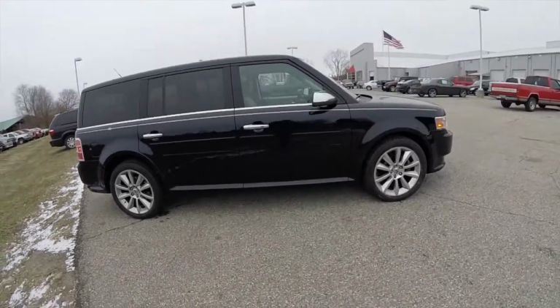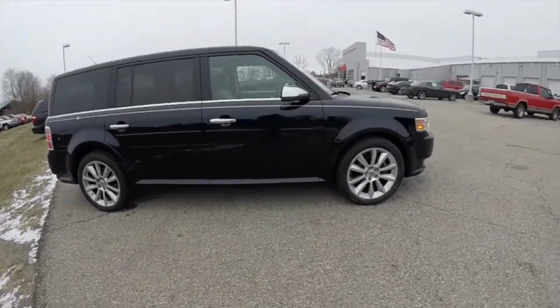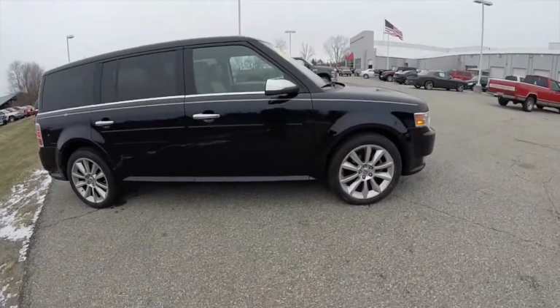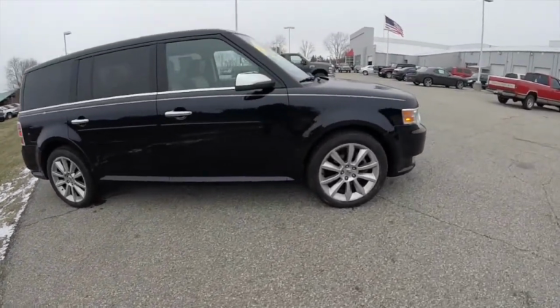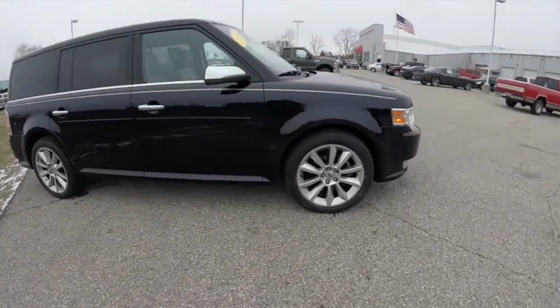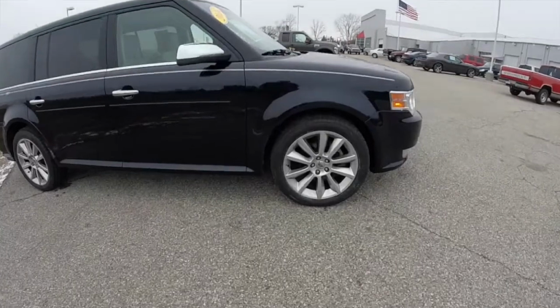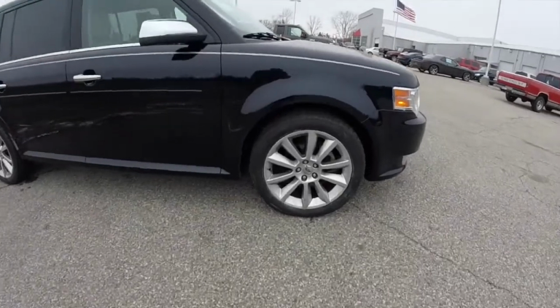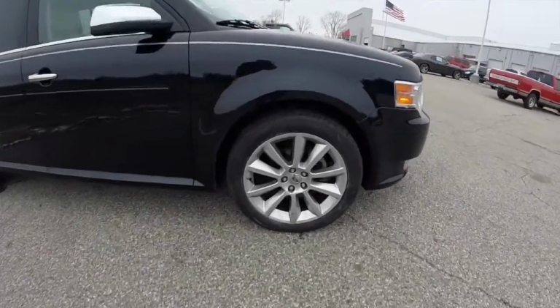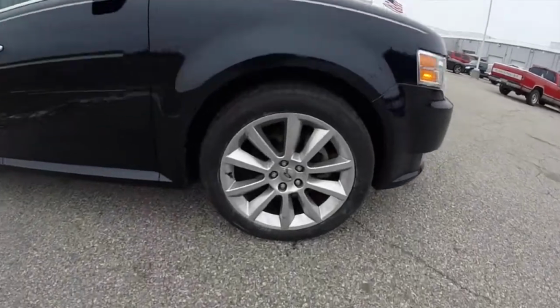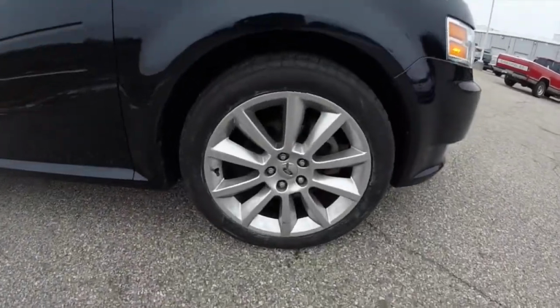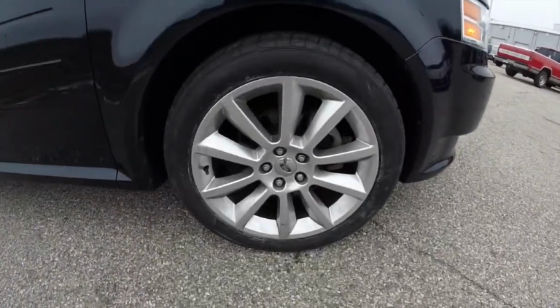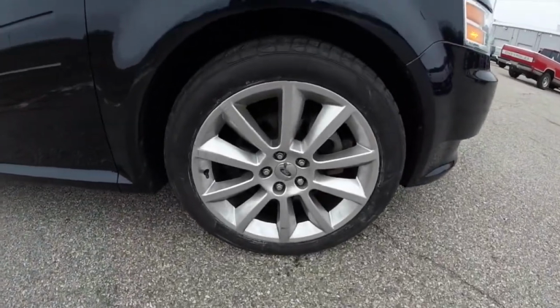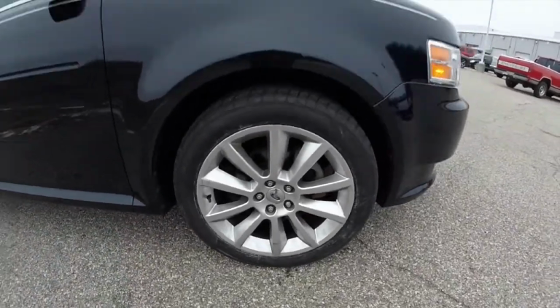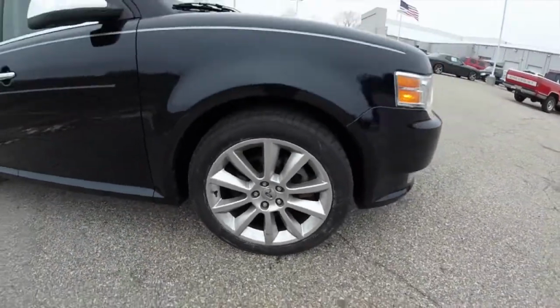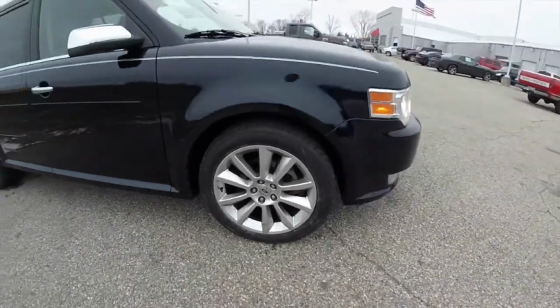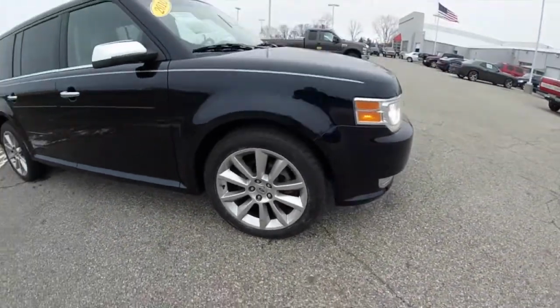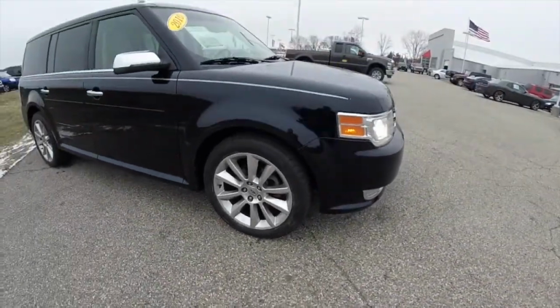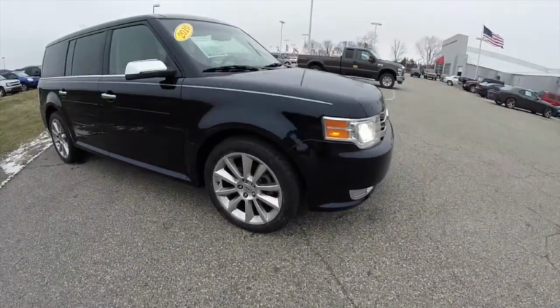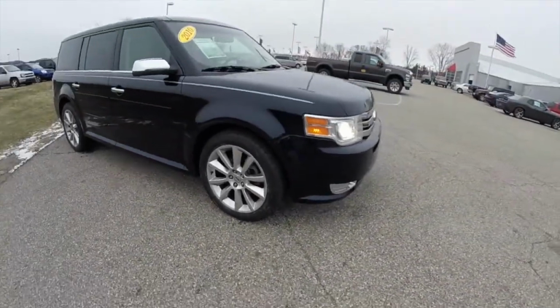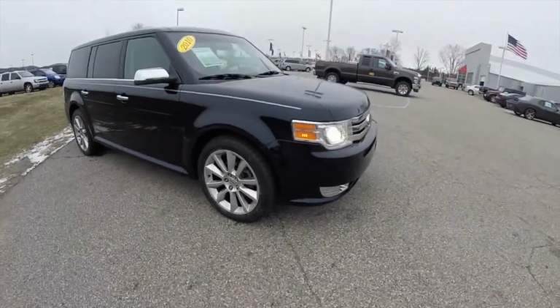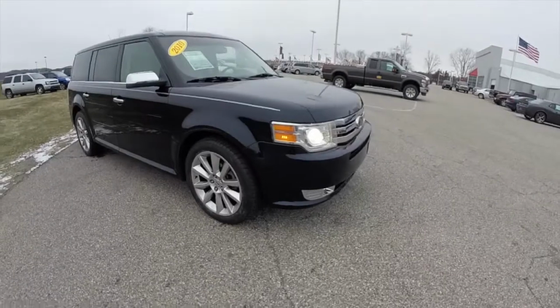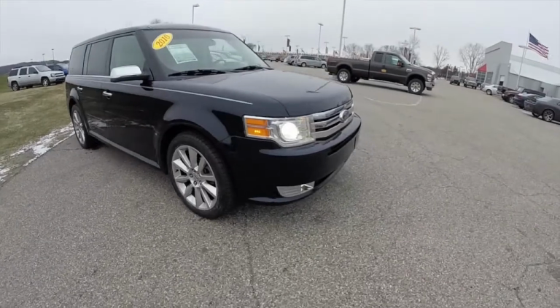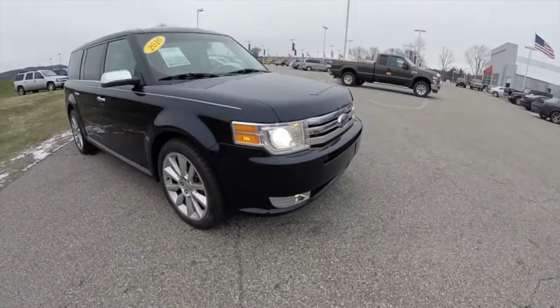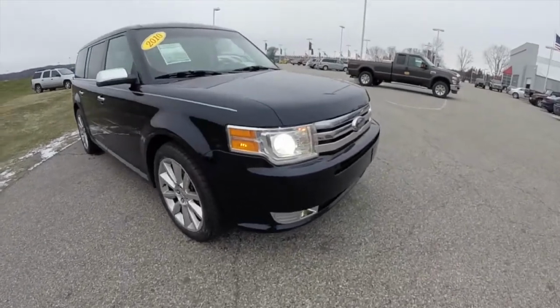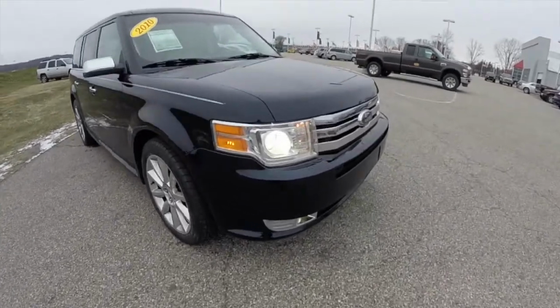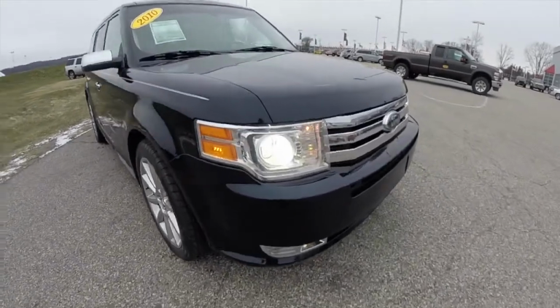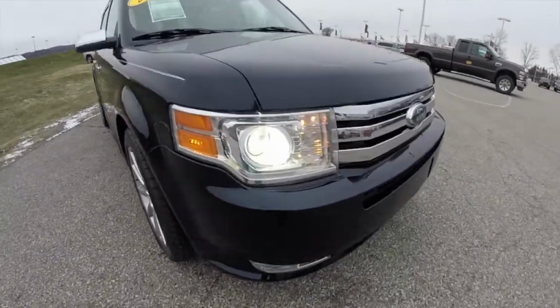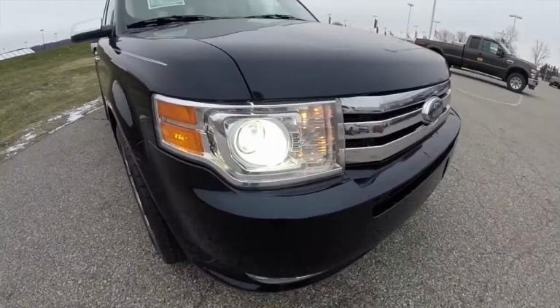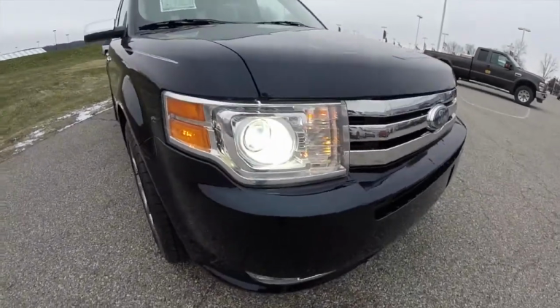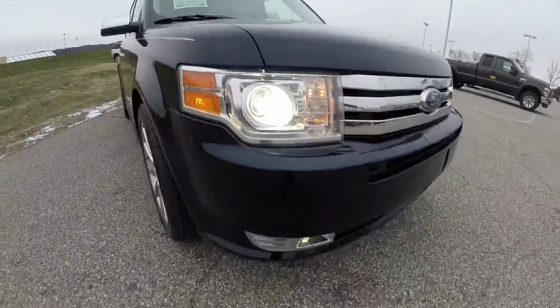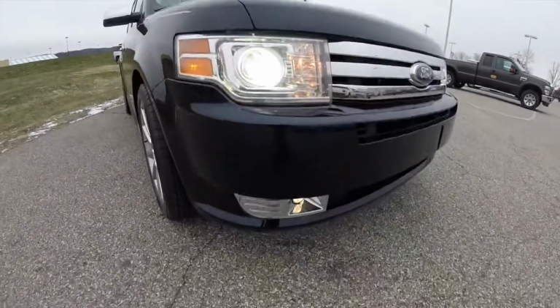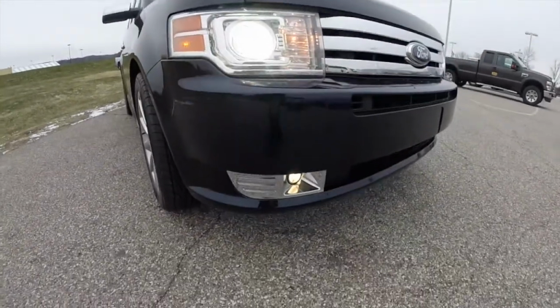It has the Vista Skylight roof and 20-inch aluminum wheels. It also has xenon high-intensity discharge headlamps with fog lamps.